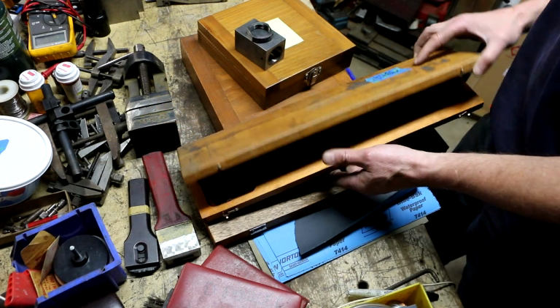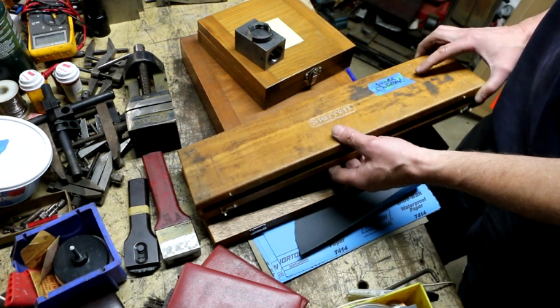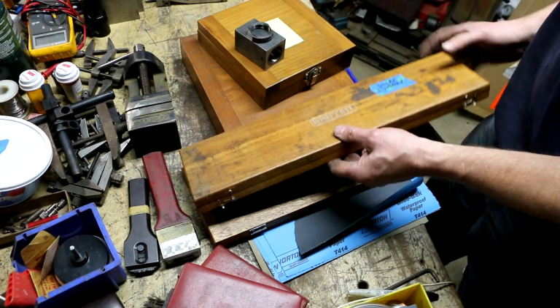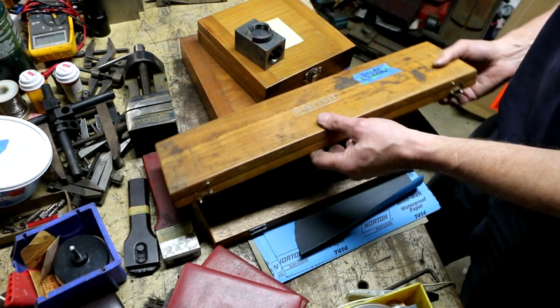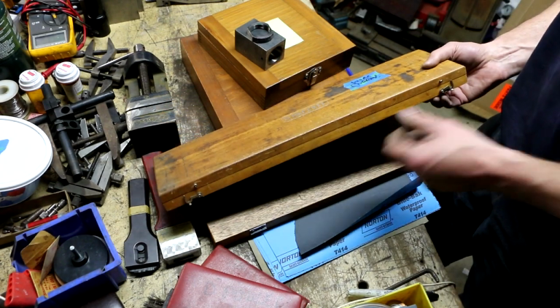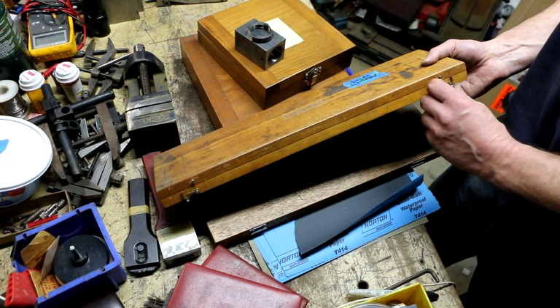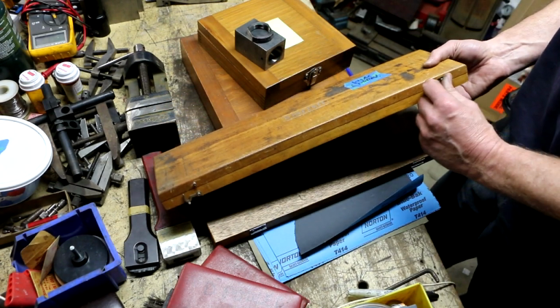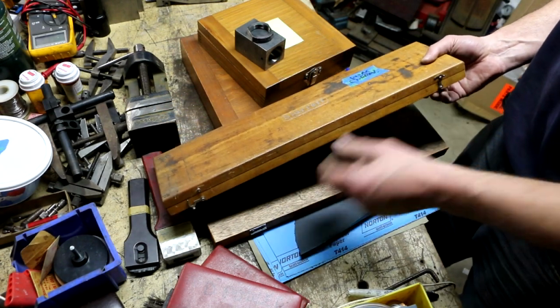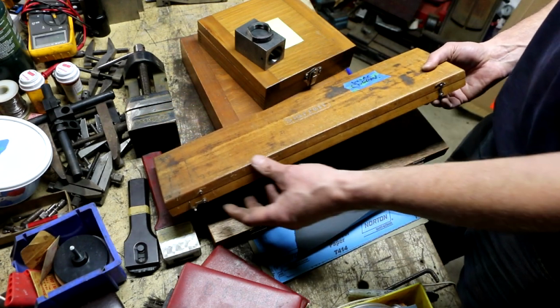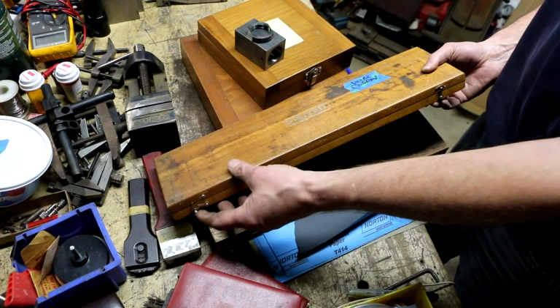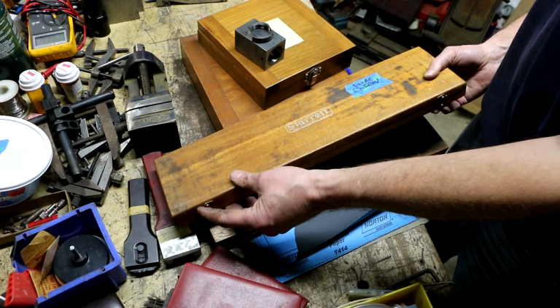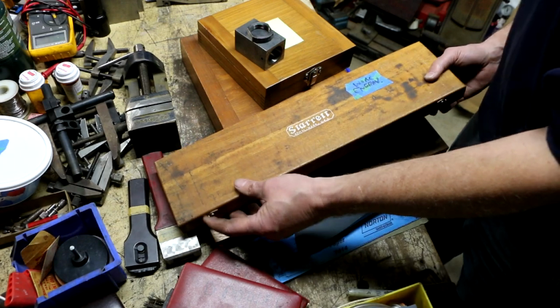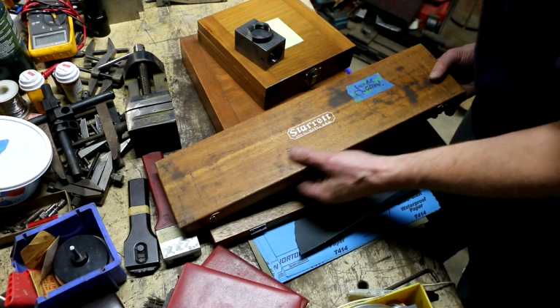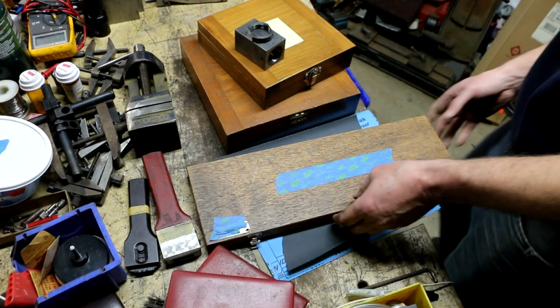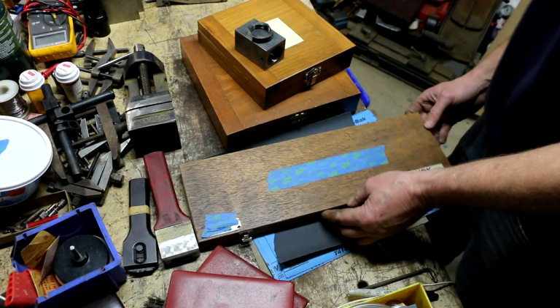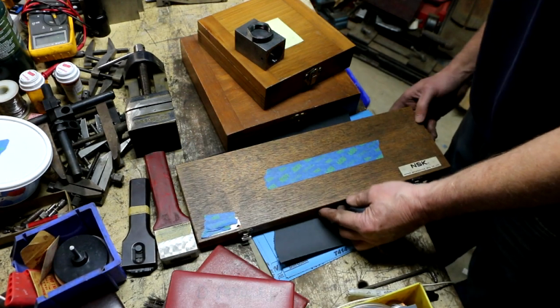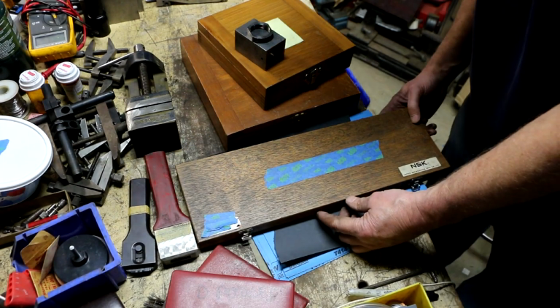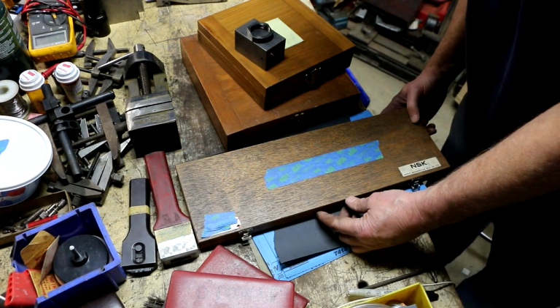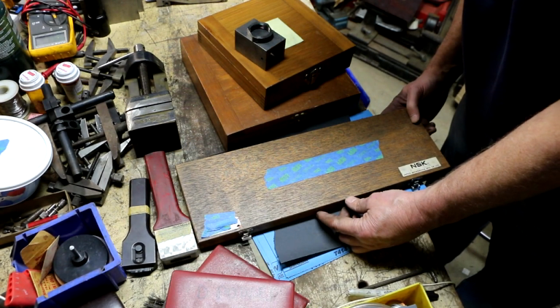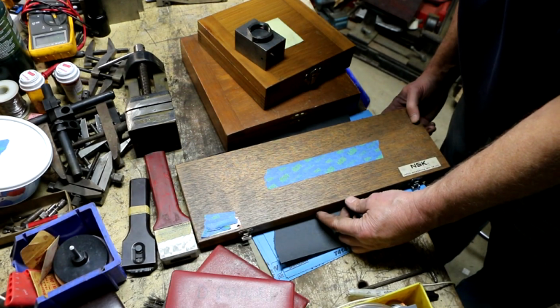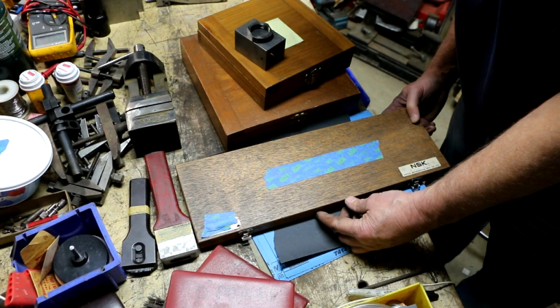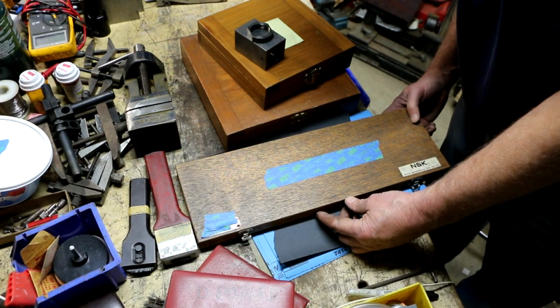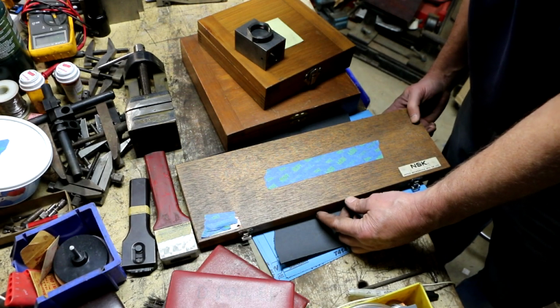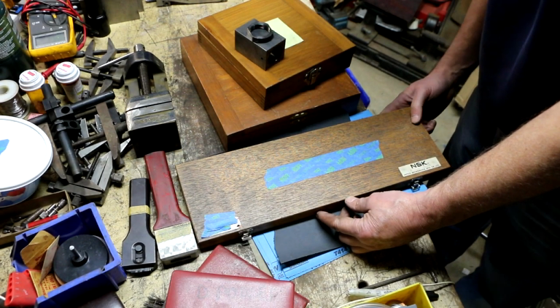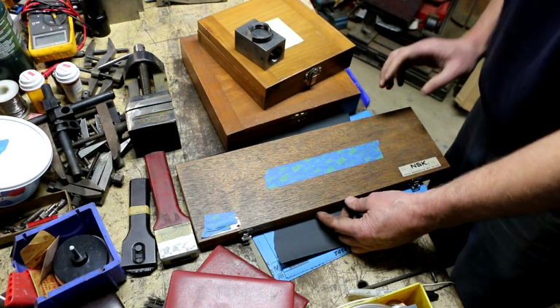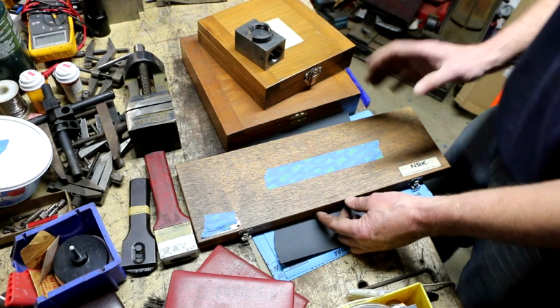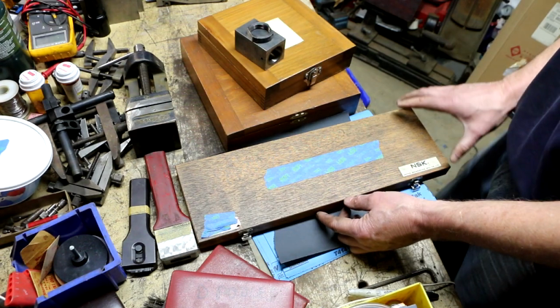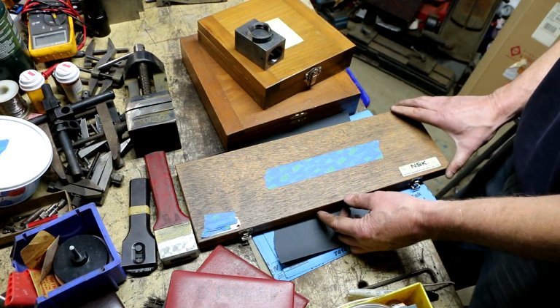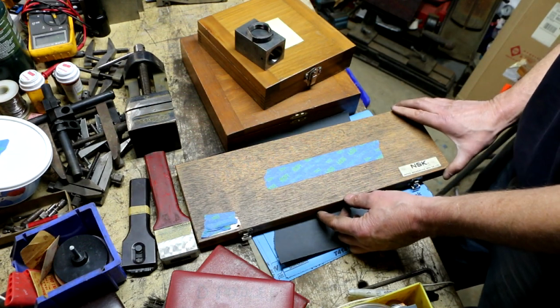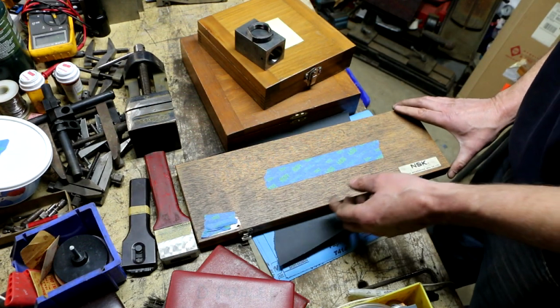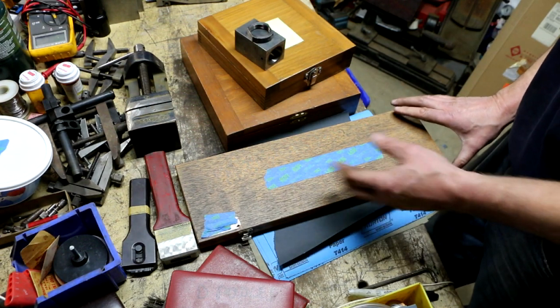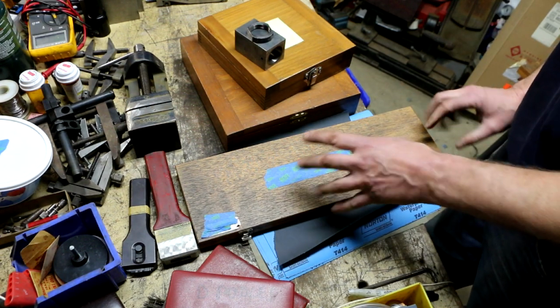The regular straight verniers don't have the satin chrome finish and tend to be earlier. This one's got the original case too, which is kind of nice. Then there's a pair of NSK 12-inch dial calipers that were in really bad shape — originally I was going to leave them.